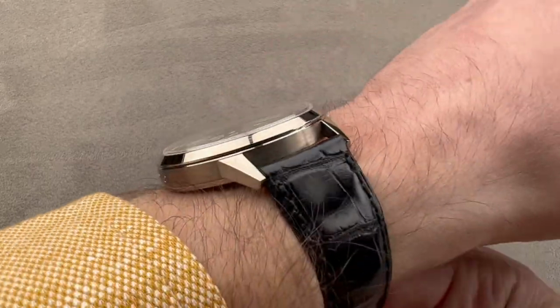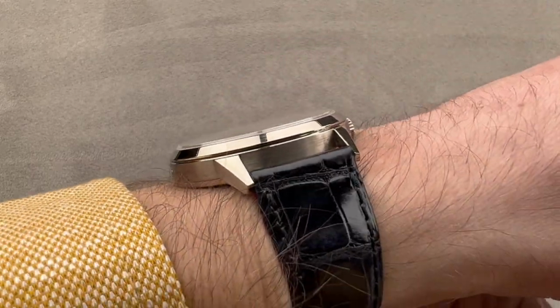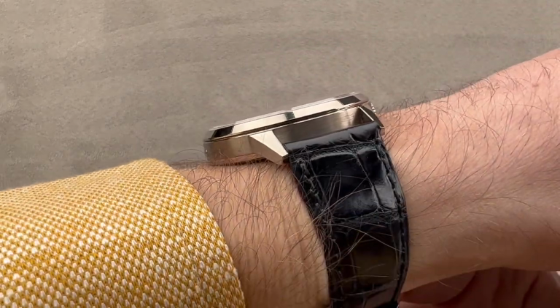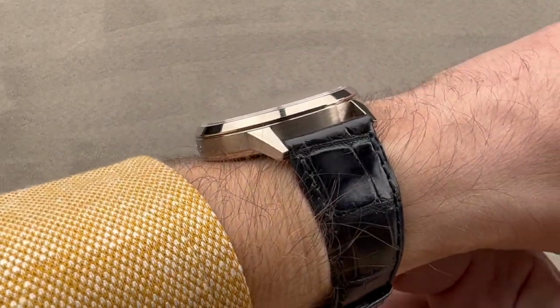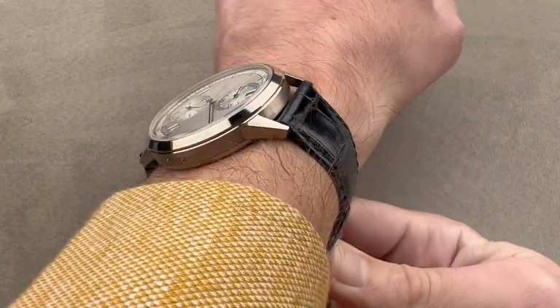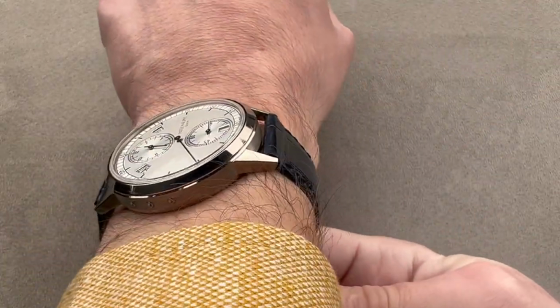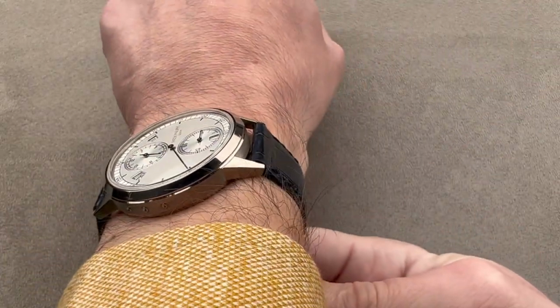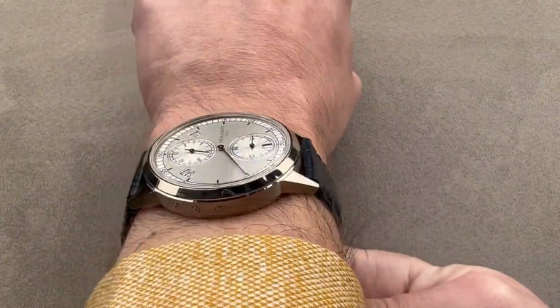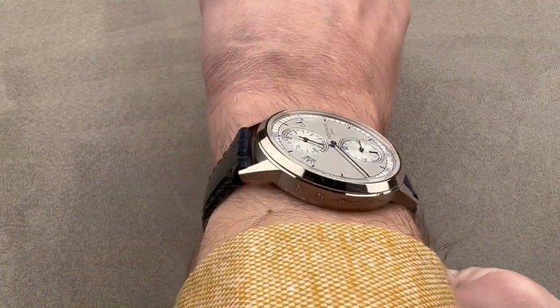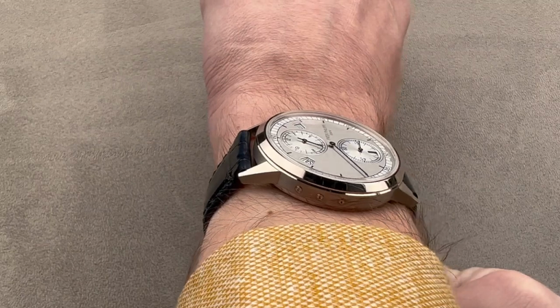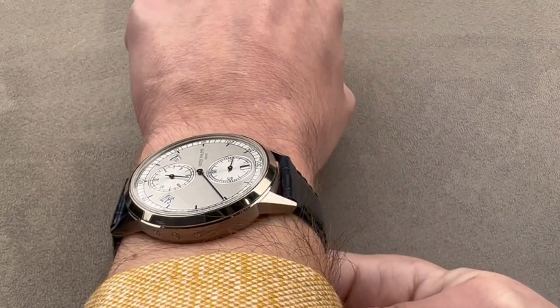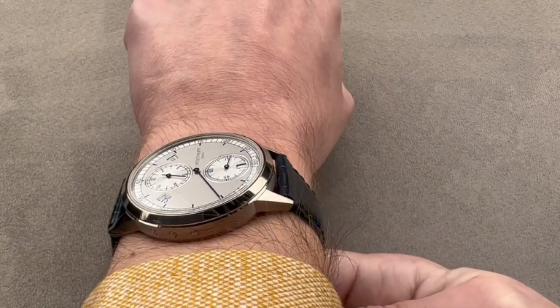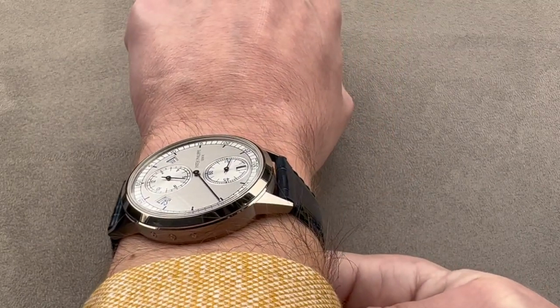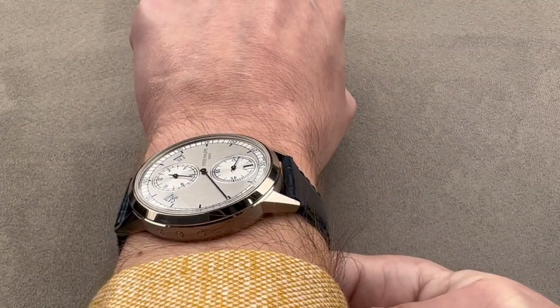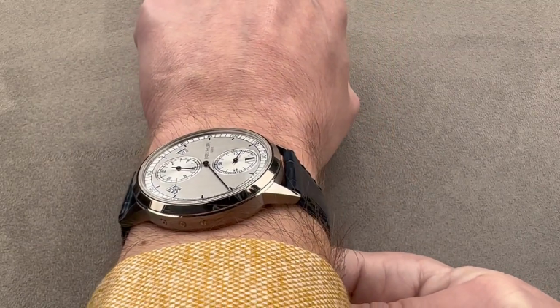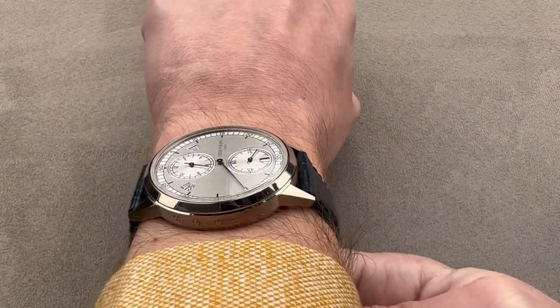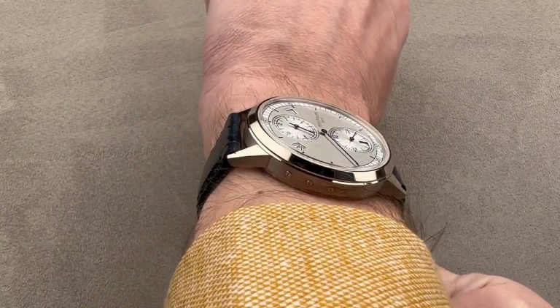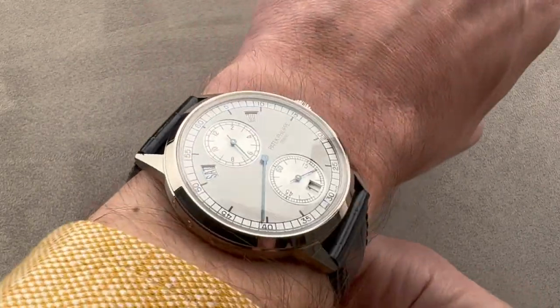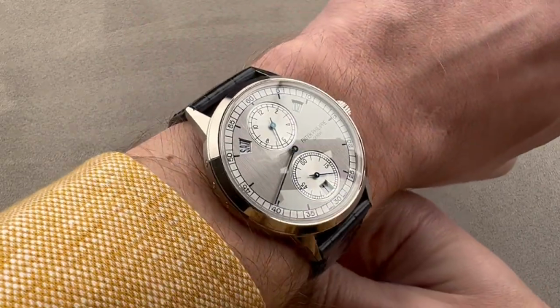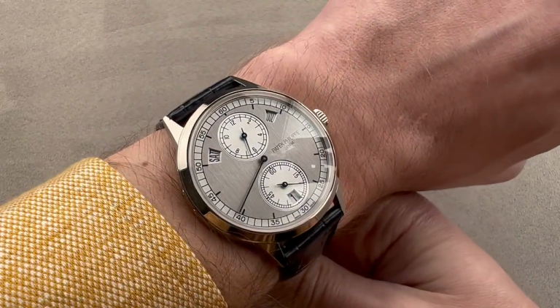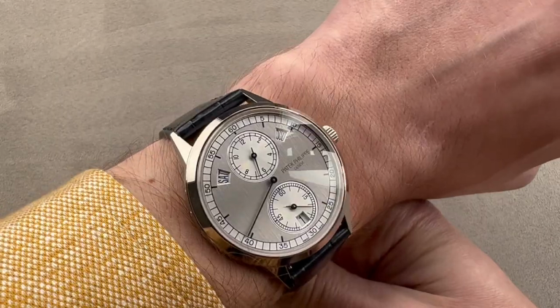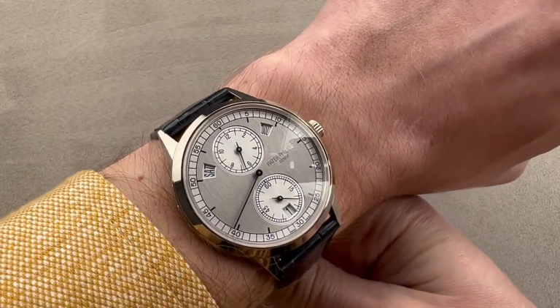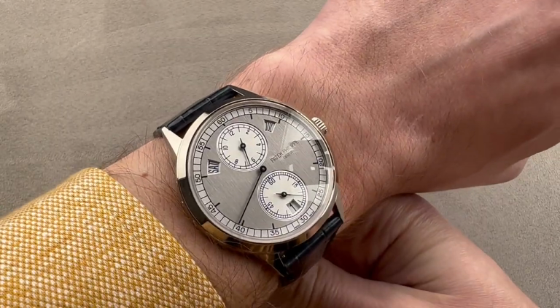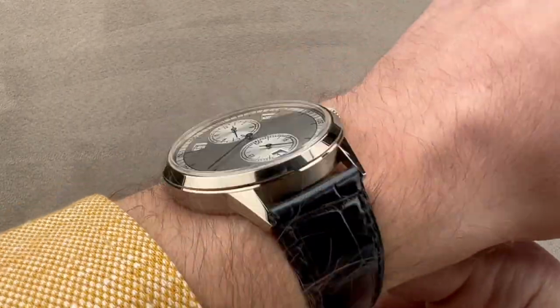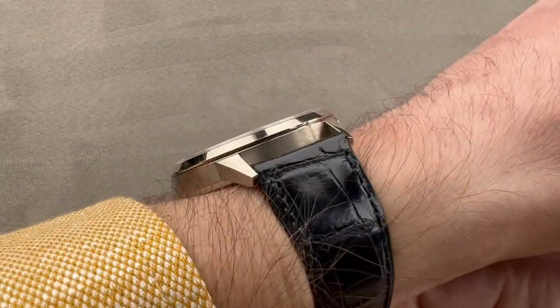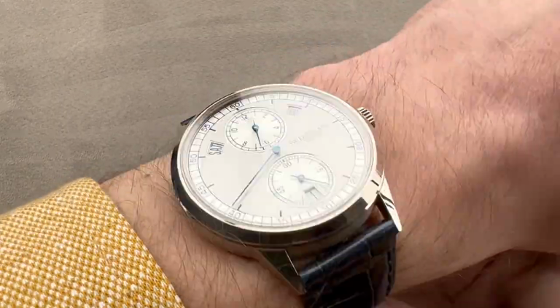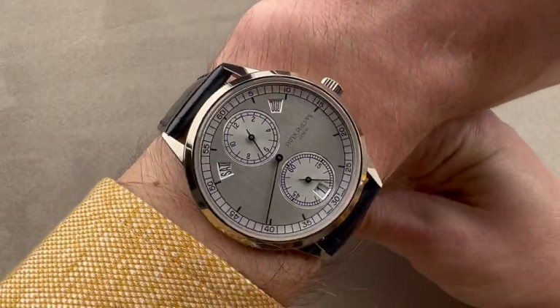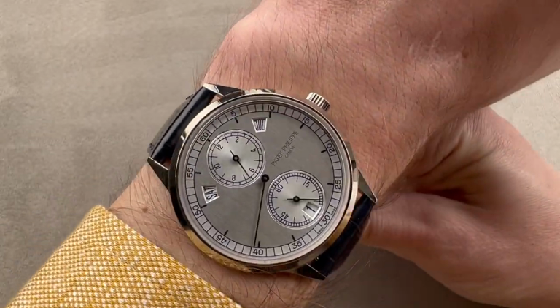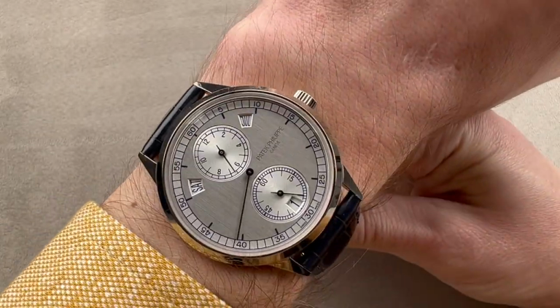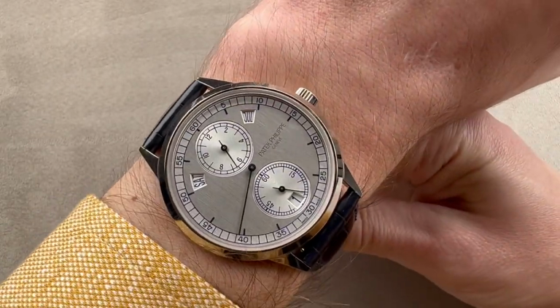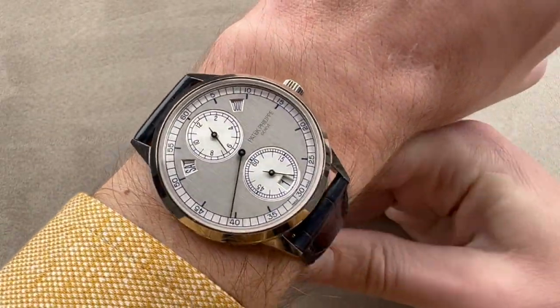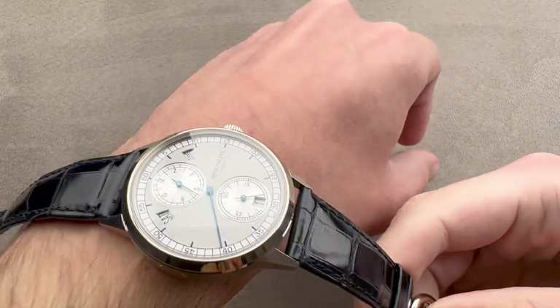The watch will easily fit underneath the dress cuff, and you can see across the wrist these lugs are really nowhere near the edge of my wrist. You could probably wear this watch on a wrist as small as 14 centimeters circumference and find that it wears quite well, even pulling the strap tight.